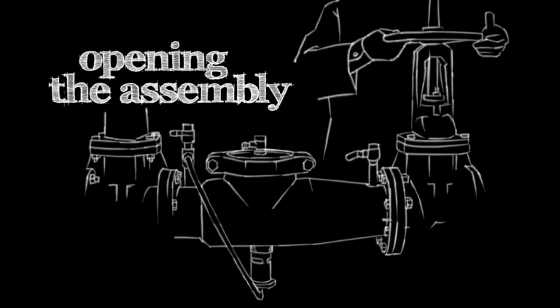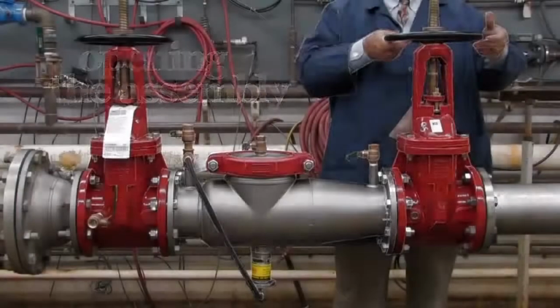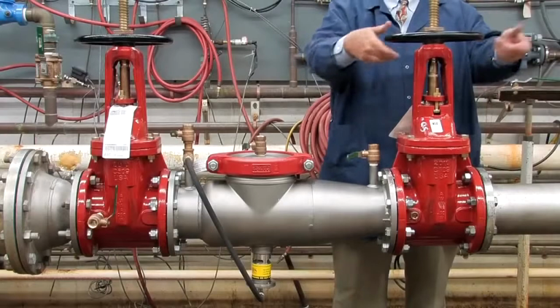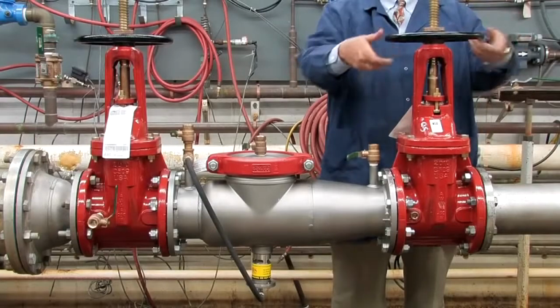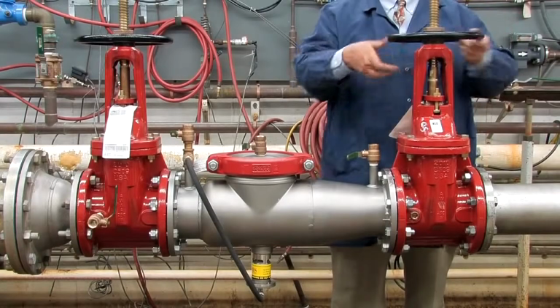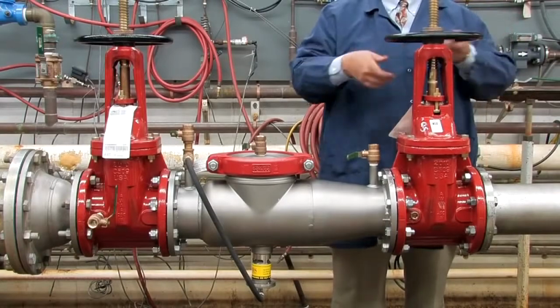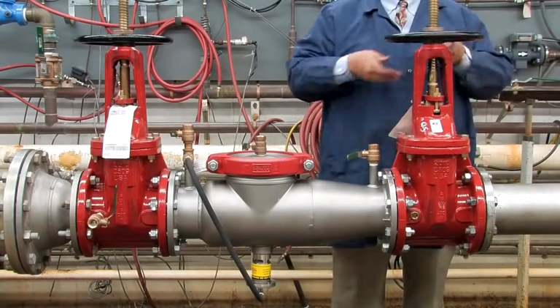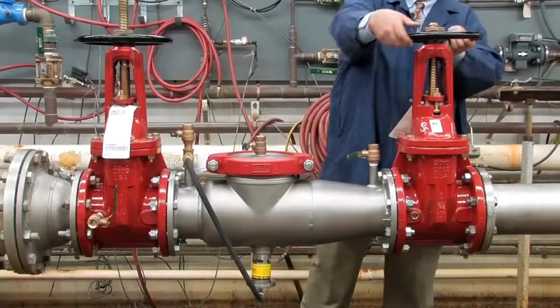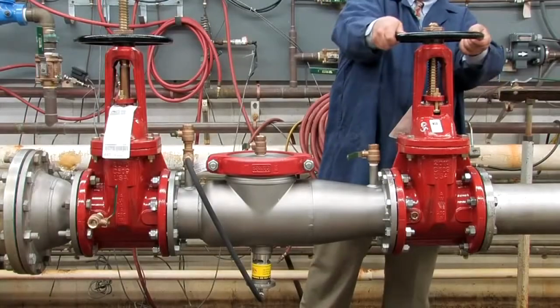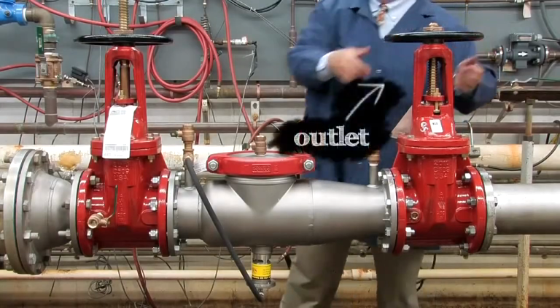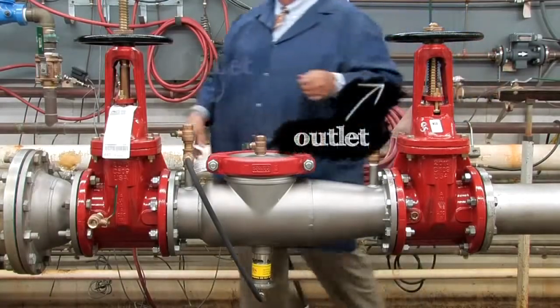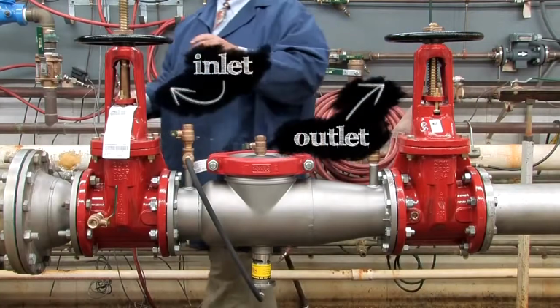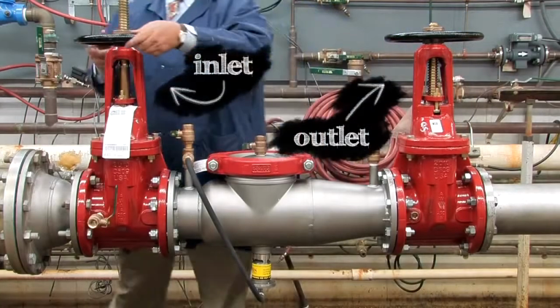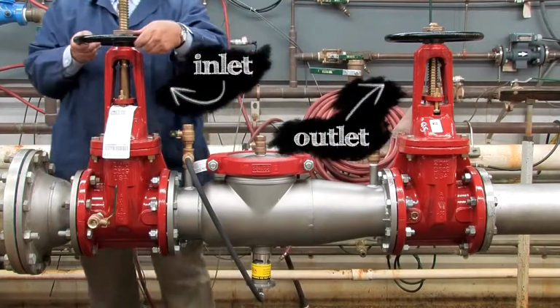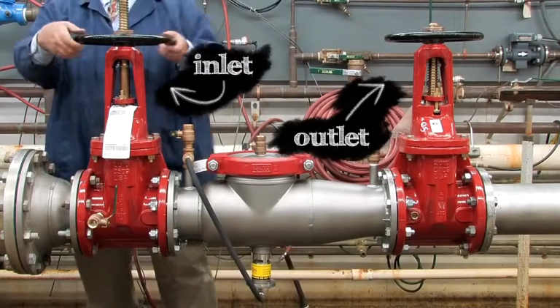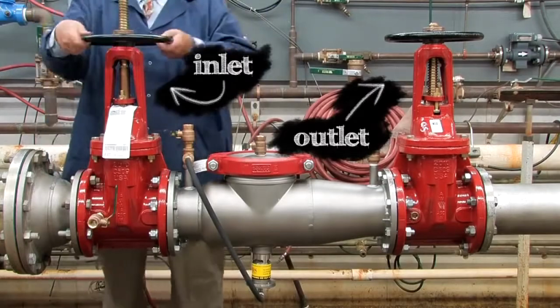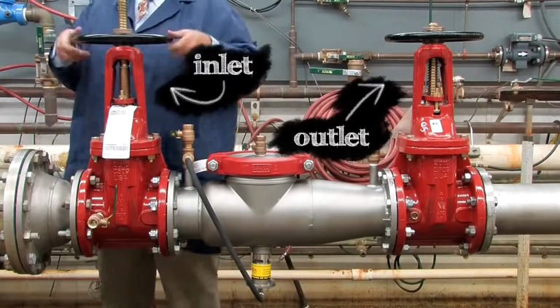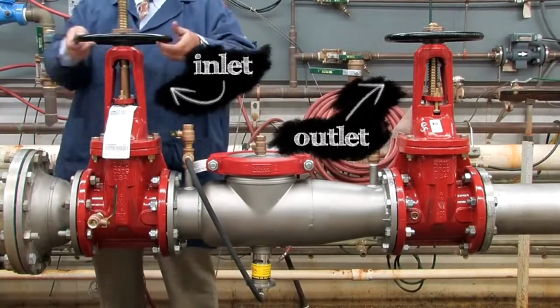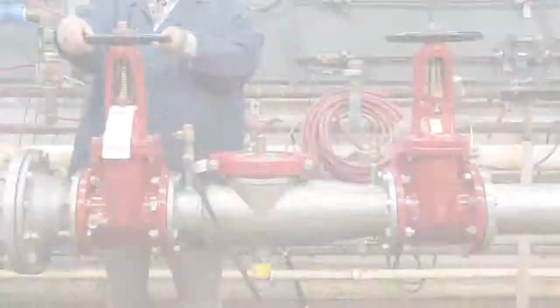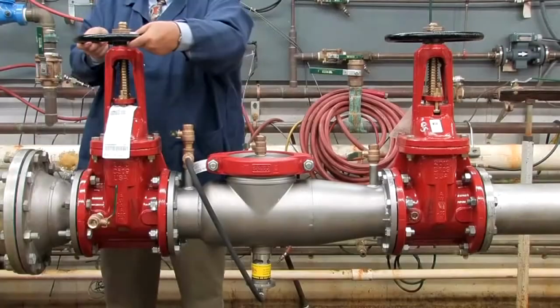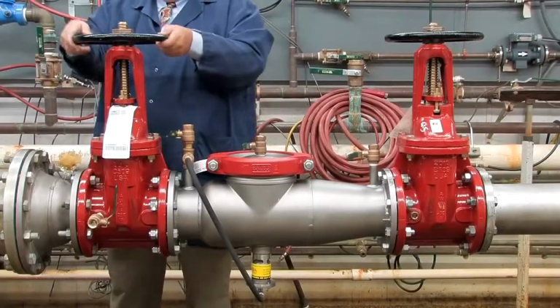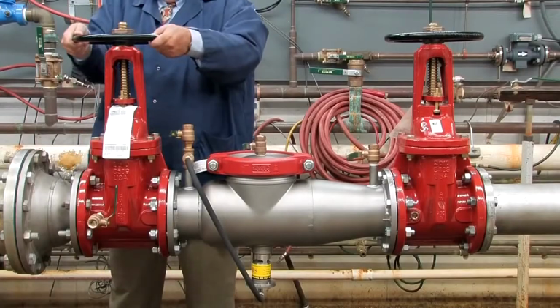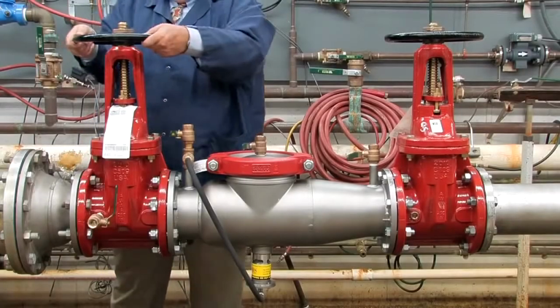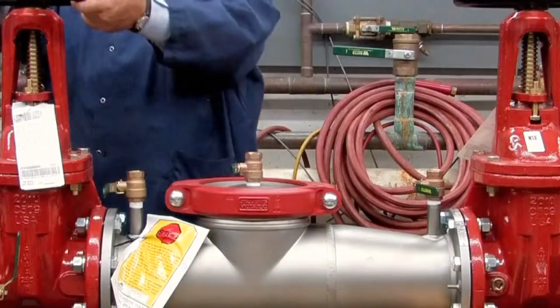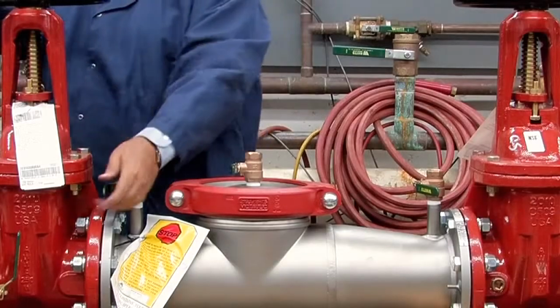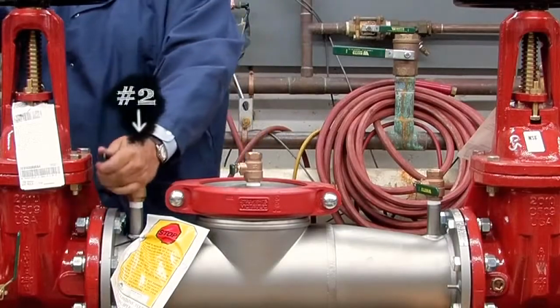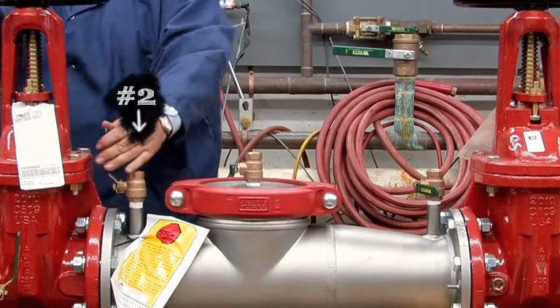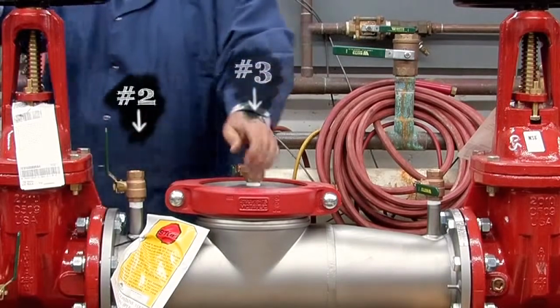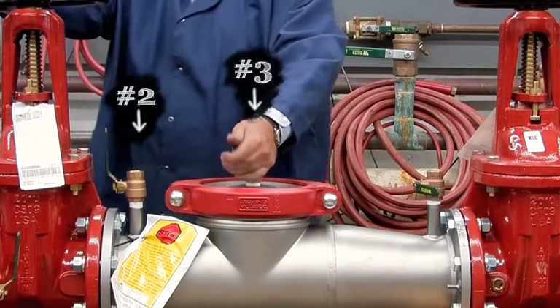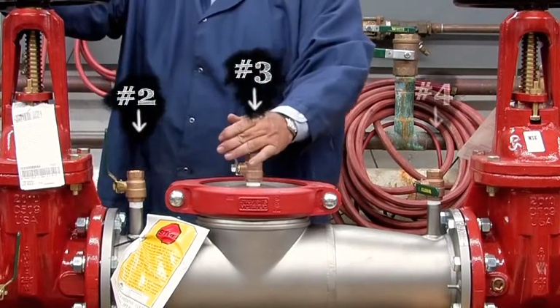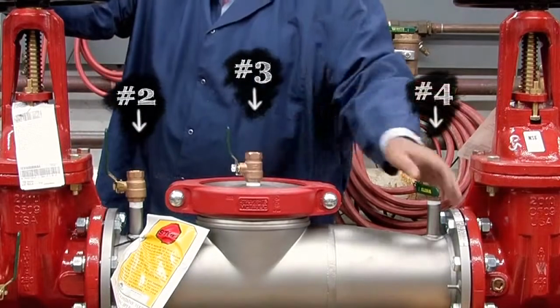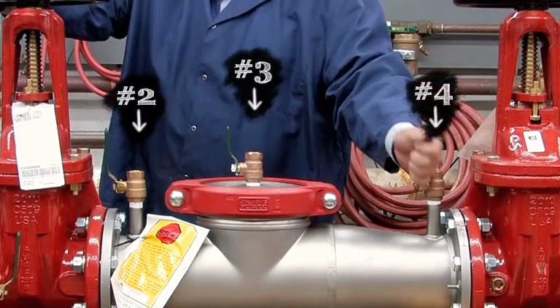To begin your inspection, shut down the water supply by slowly closing both the outlet and inlet shut off valves. Relieve any air or water pressure trapped within the system by slowly opening the number two, number three, and number four test cocks.